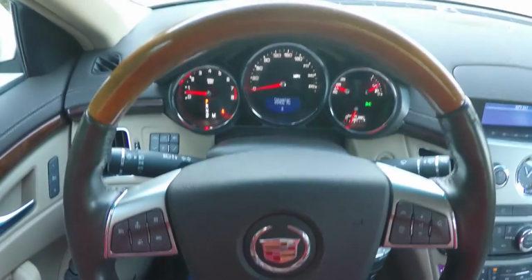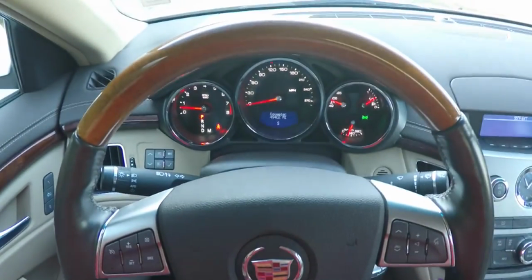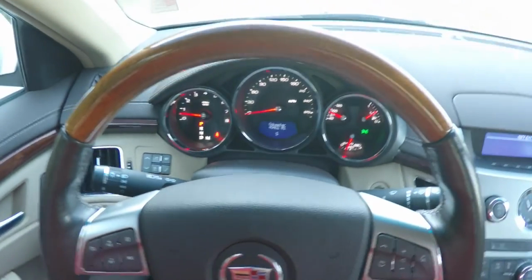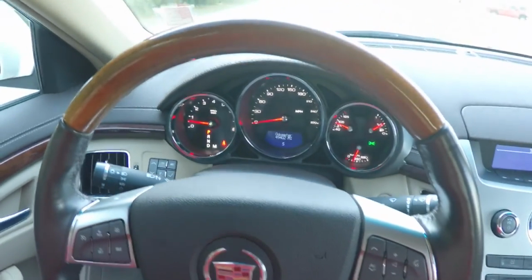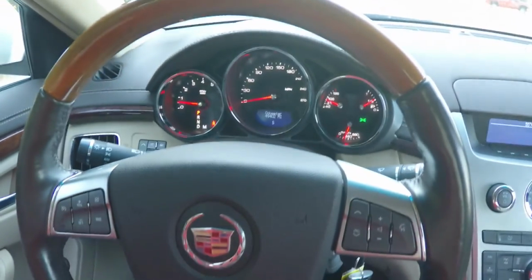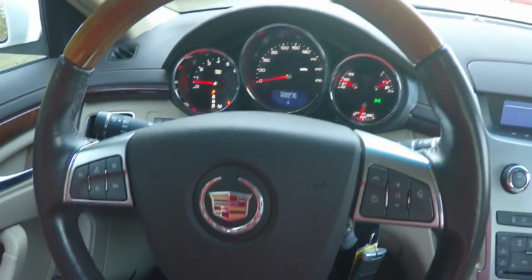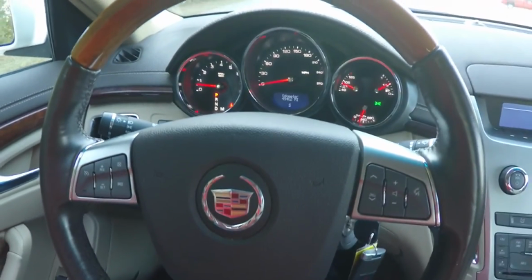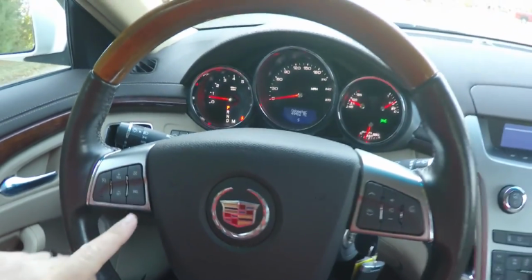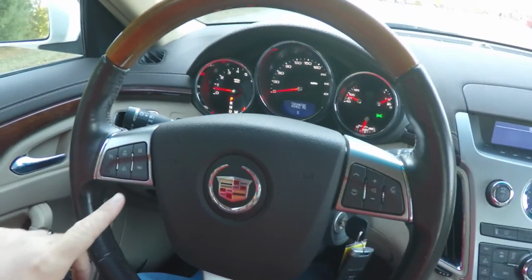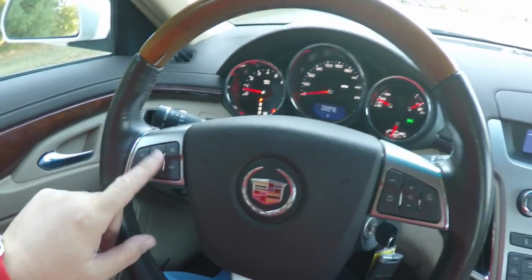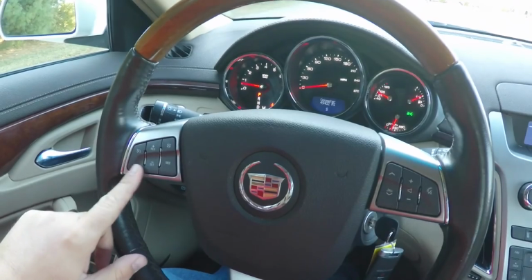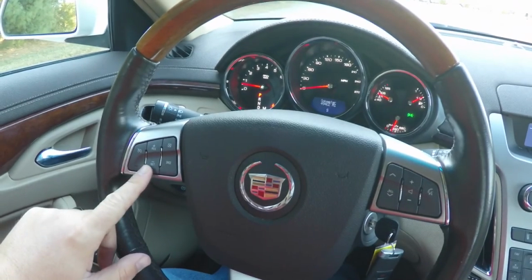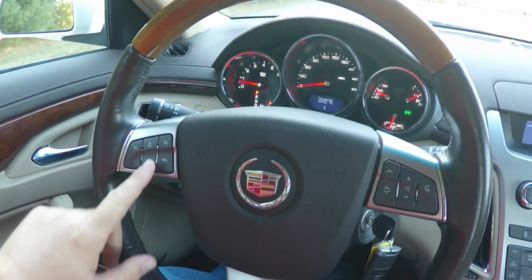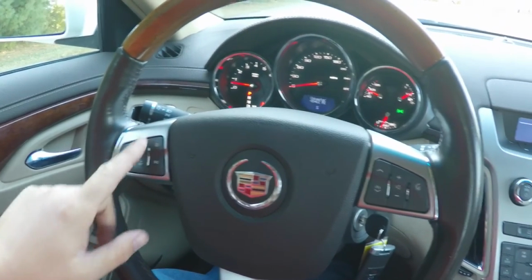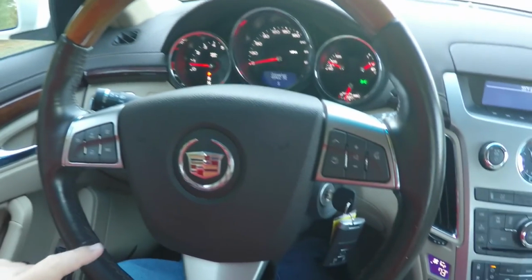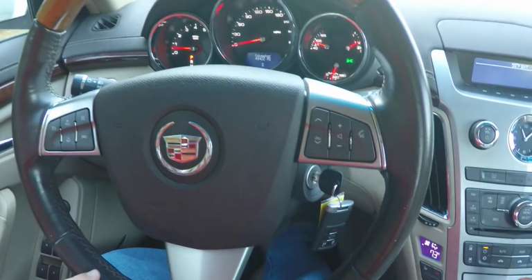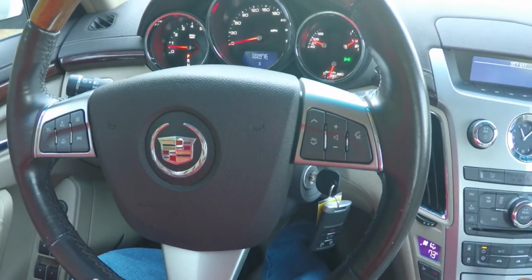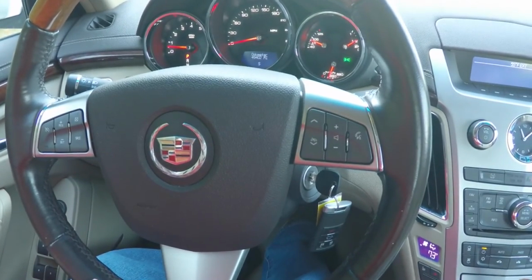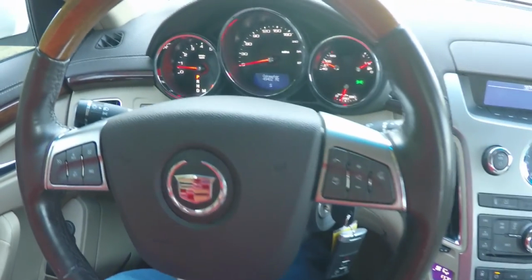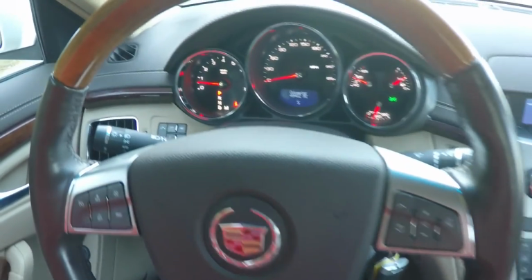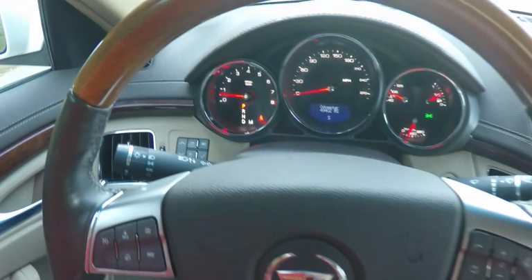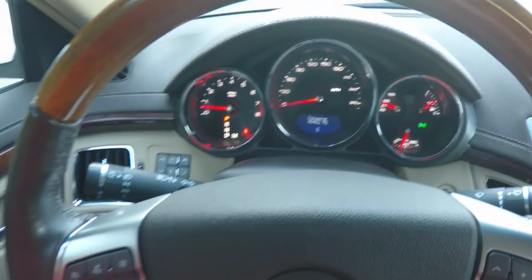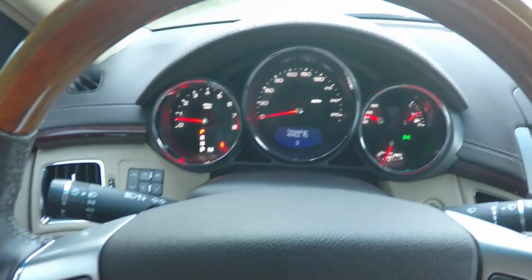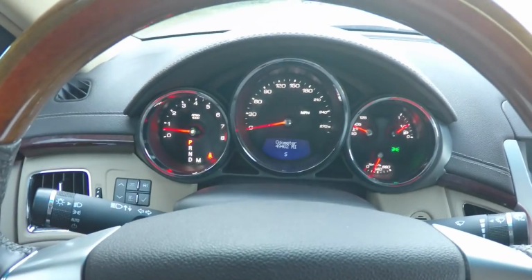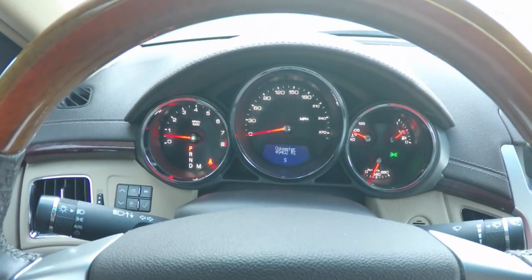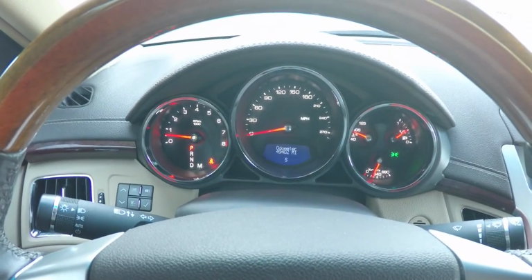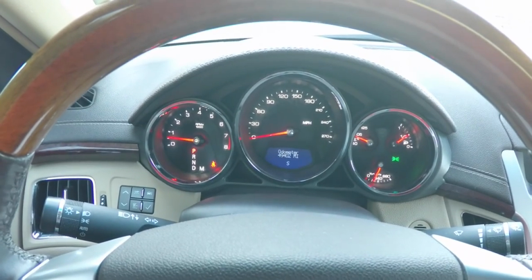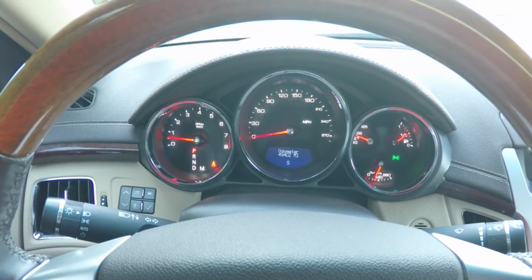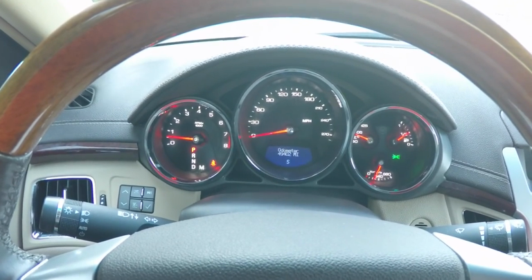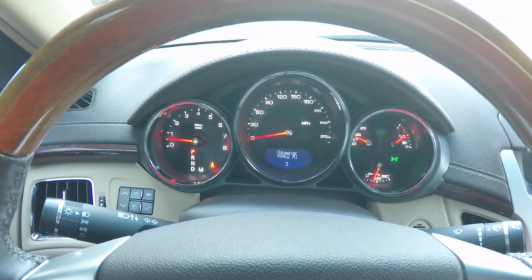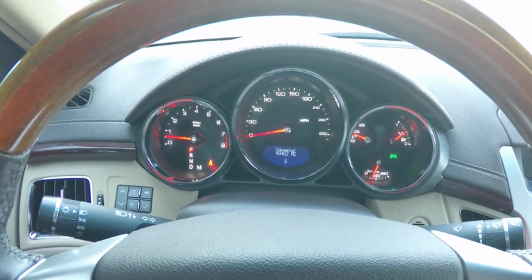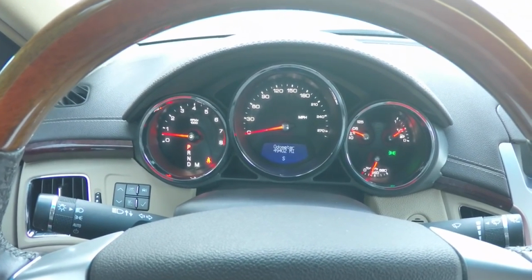Panning through the interior to show a little more detail. On your steering wheel, you do have your cruise controls, as well as audio controls and Bluetooth controls. This vehicle currently has 49,402 miles on it.